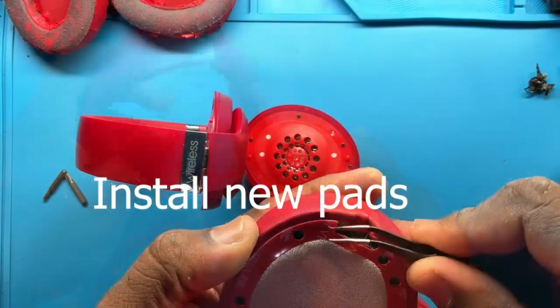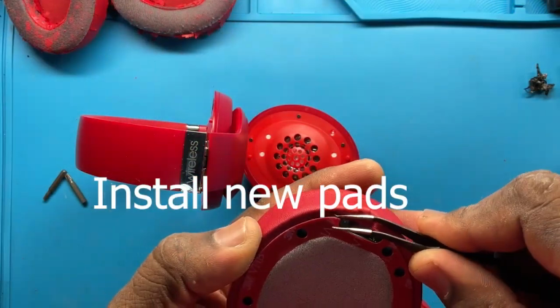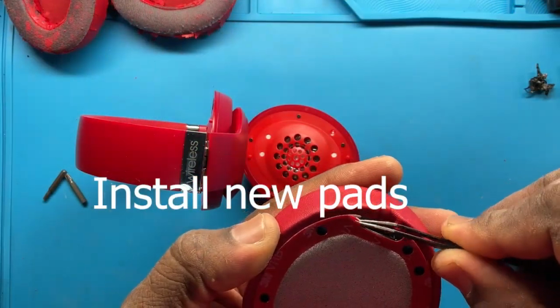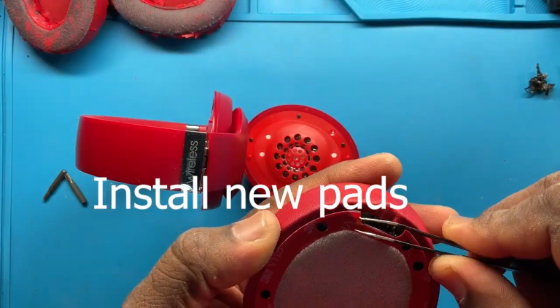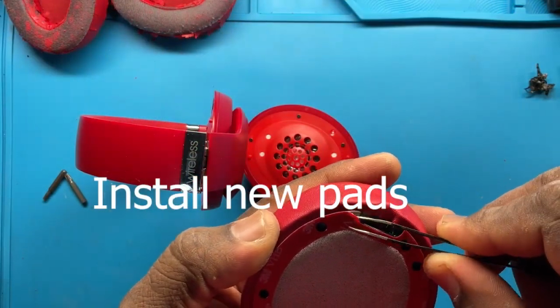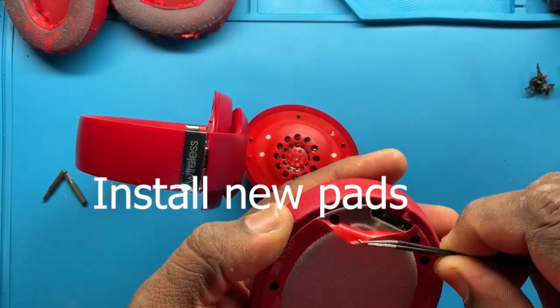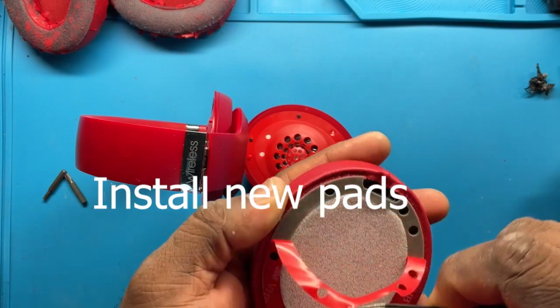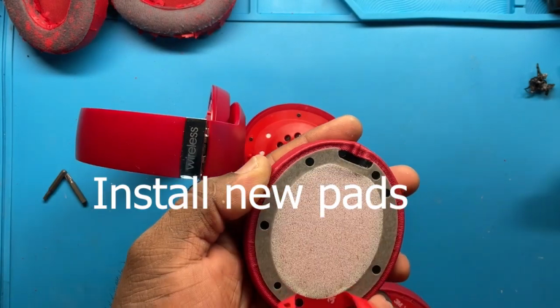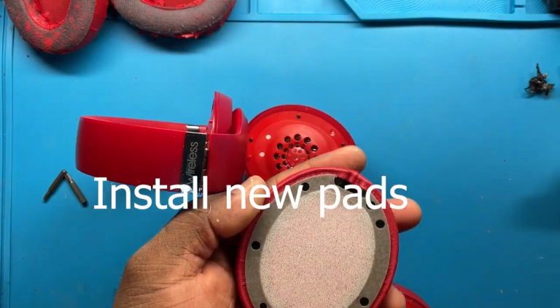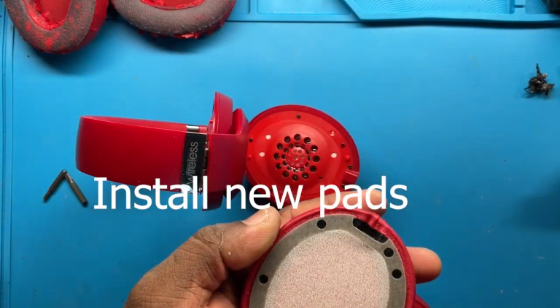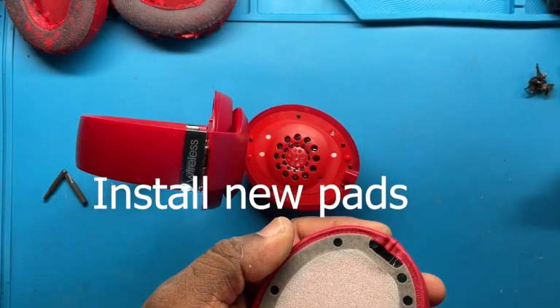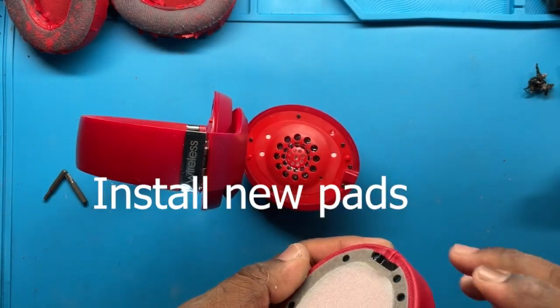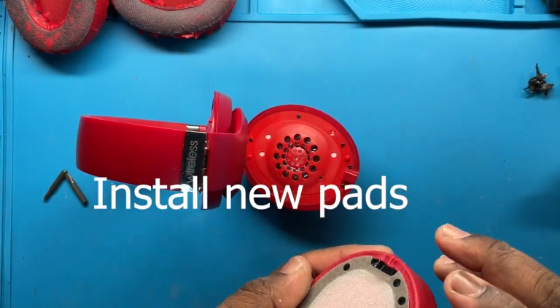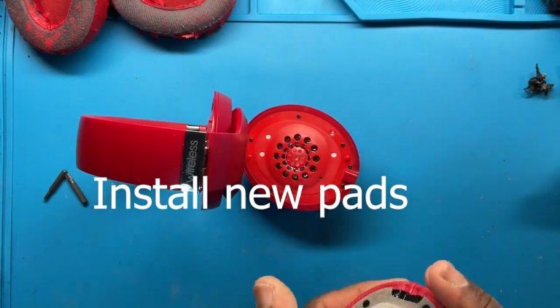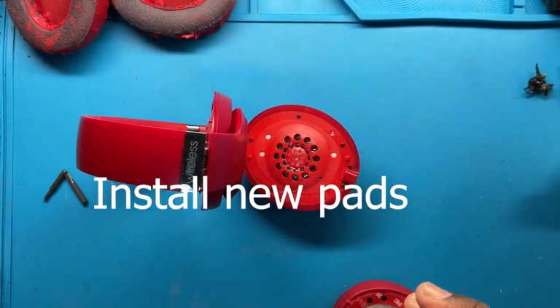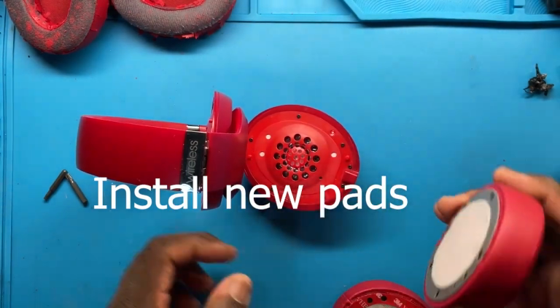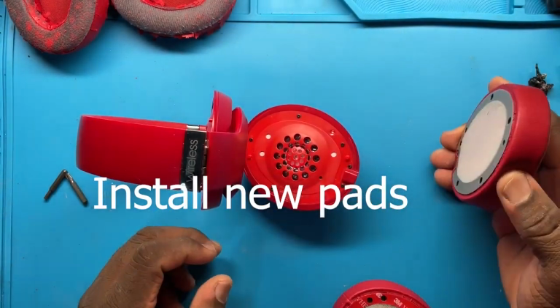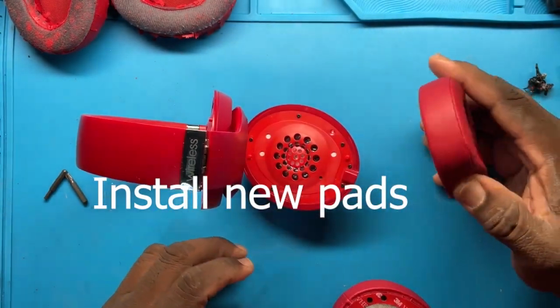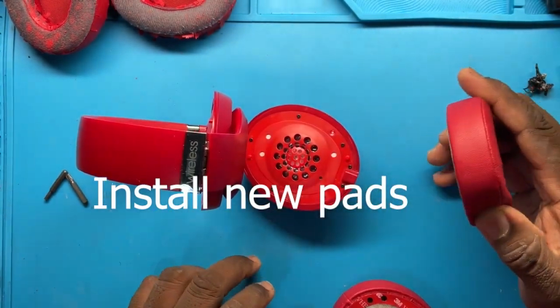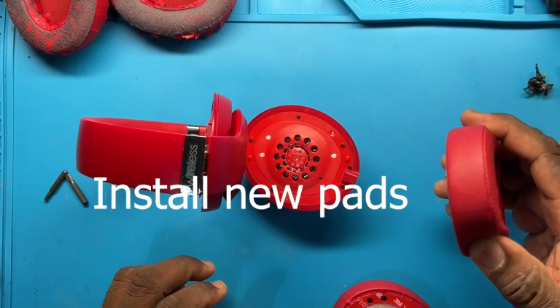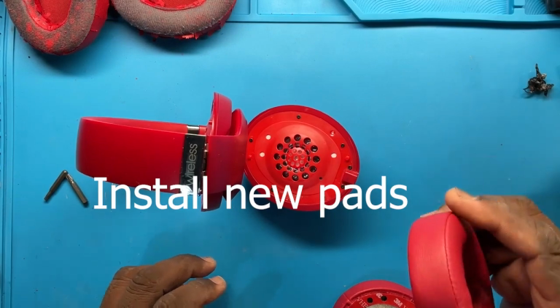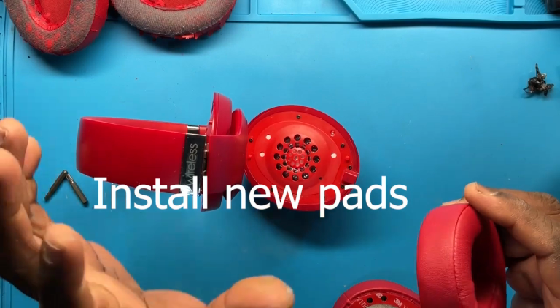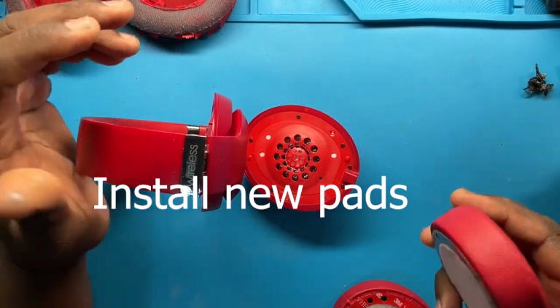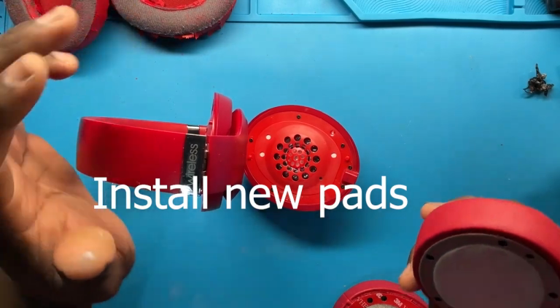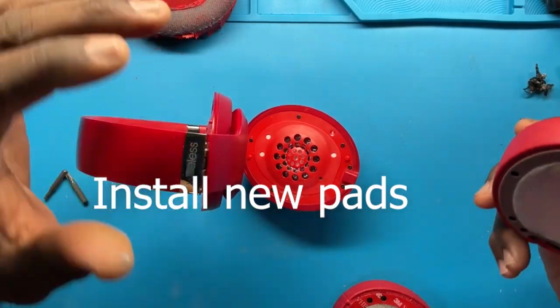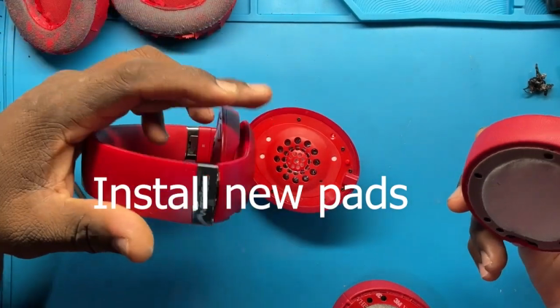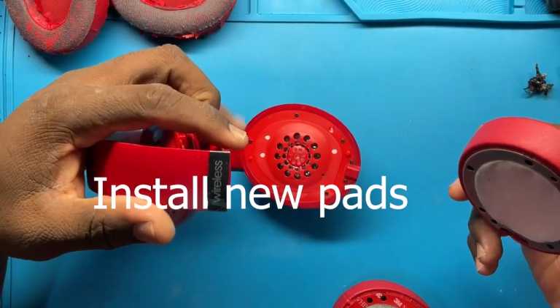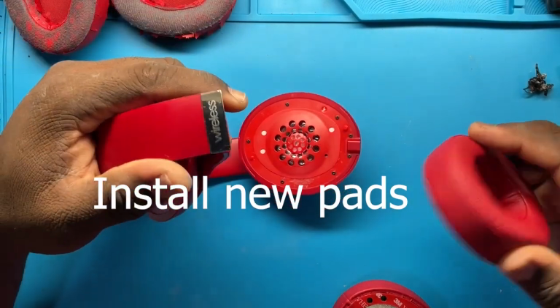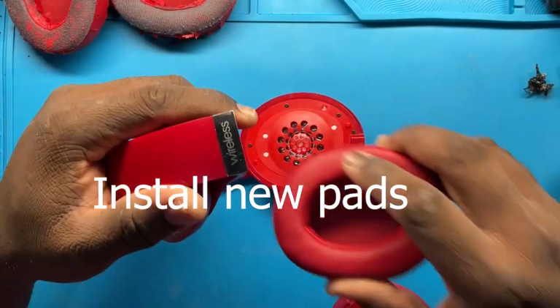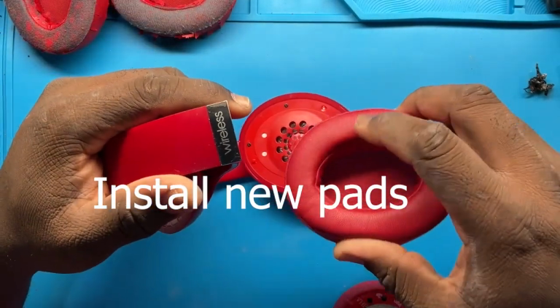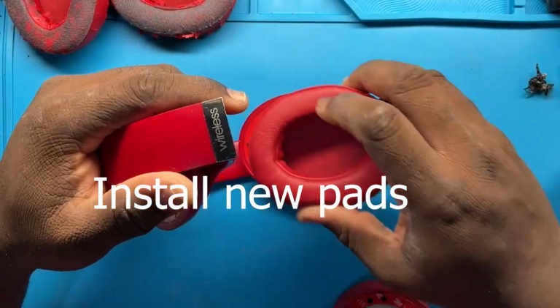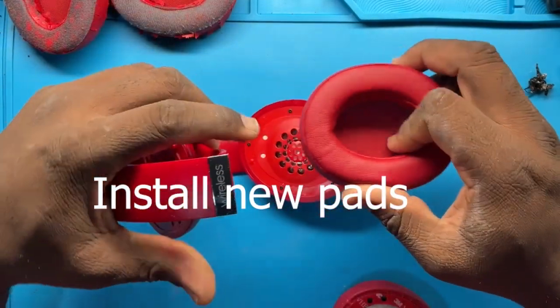The way to take these off is with tweezers — just like that. And now we're going to work our way in.